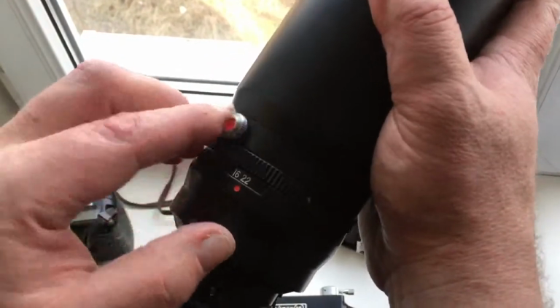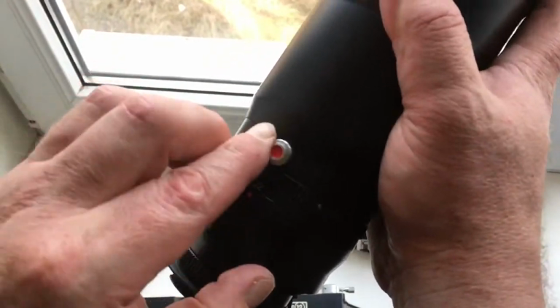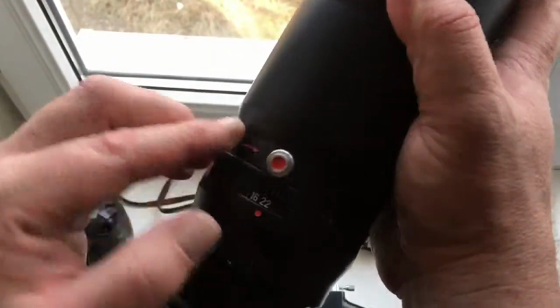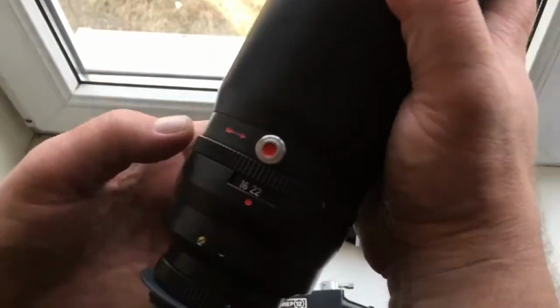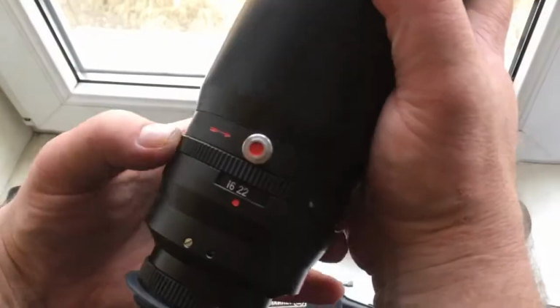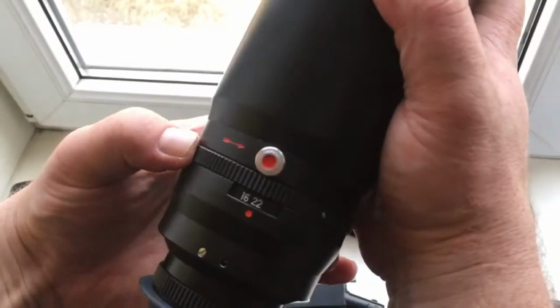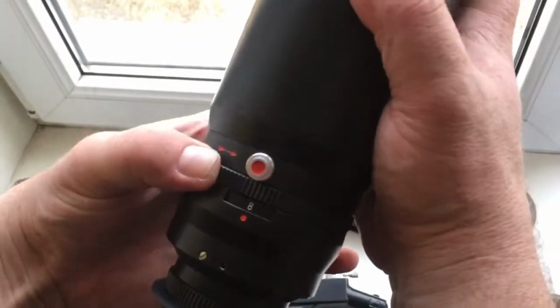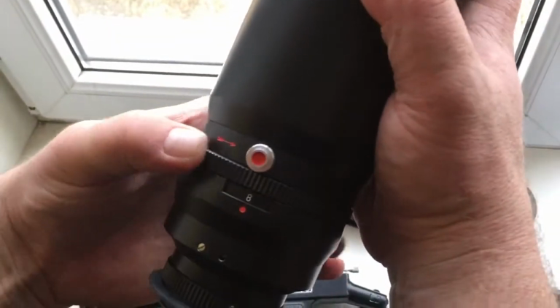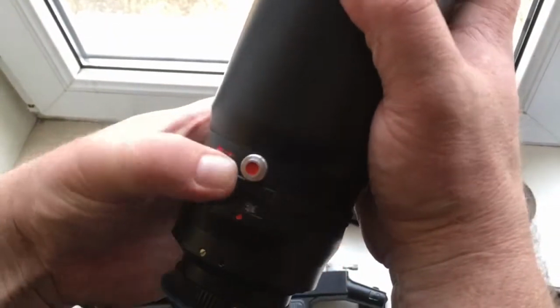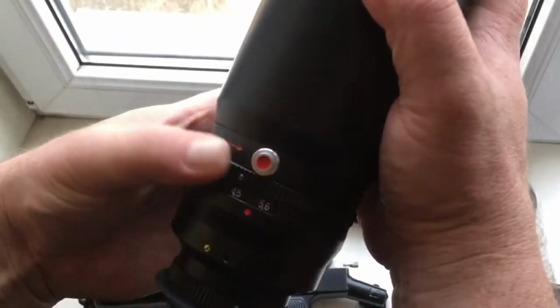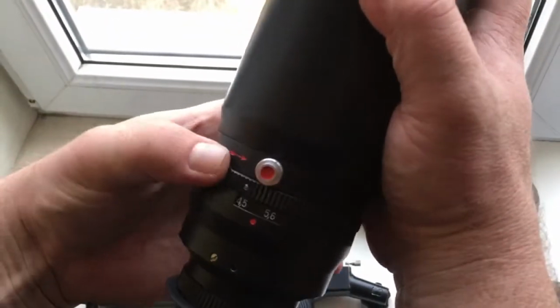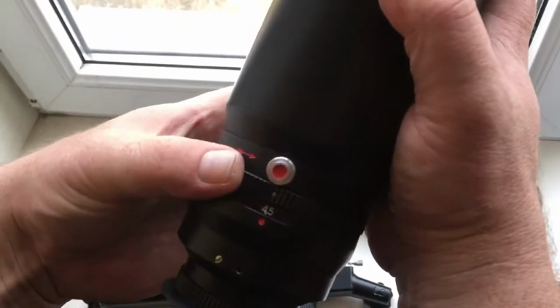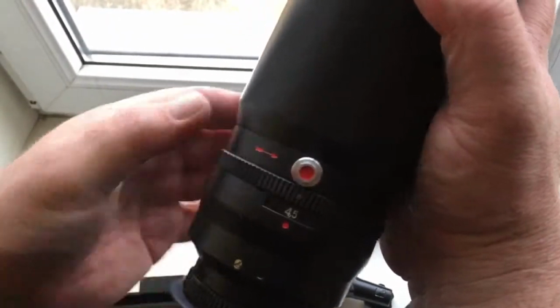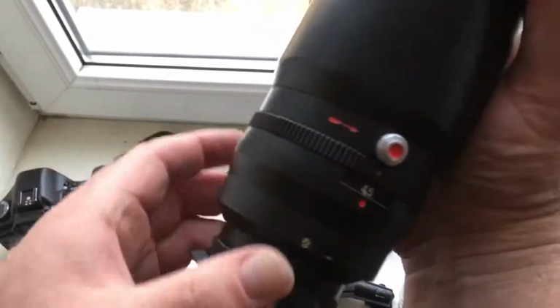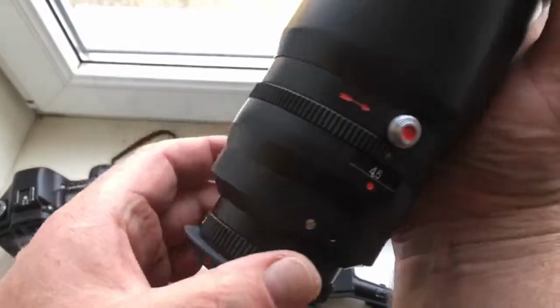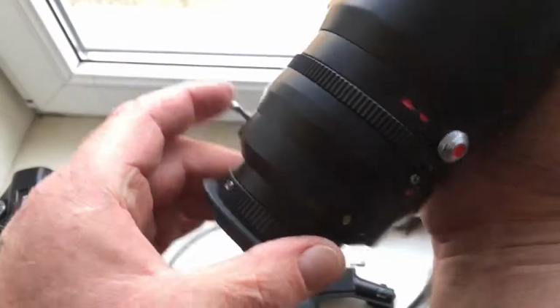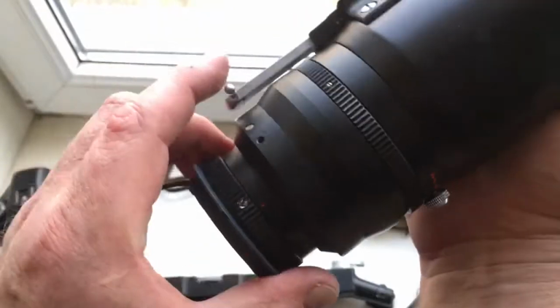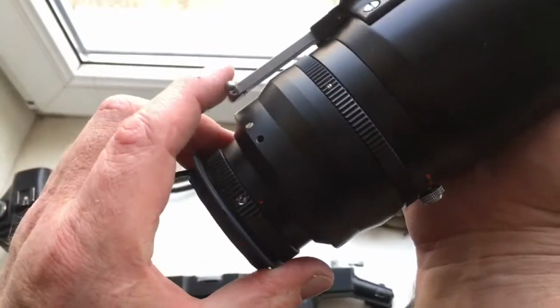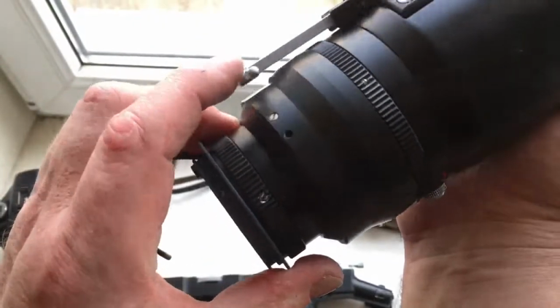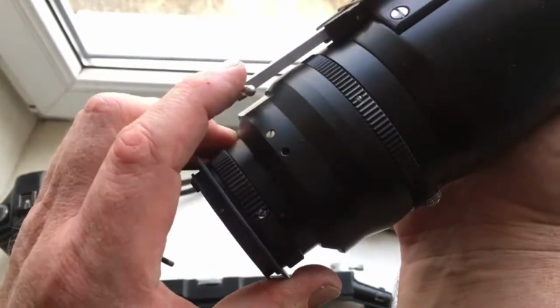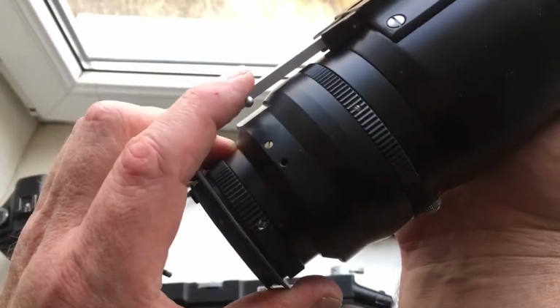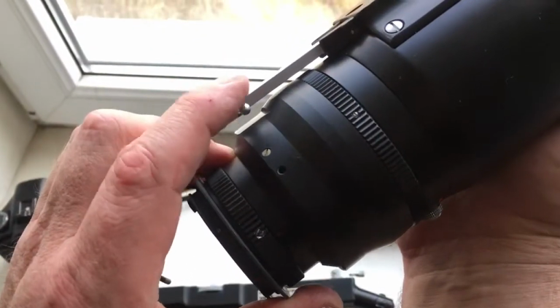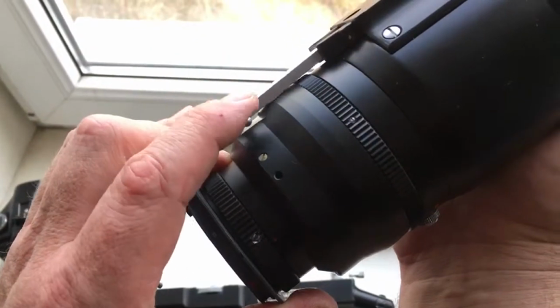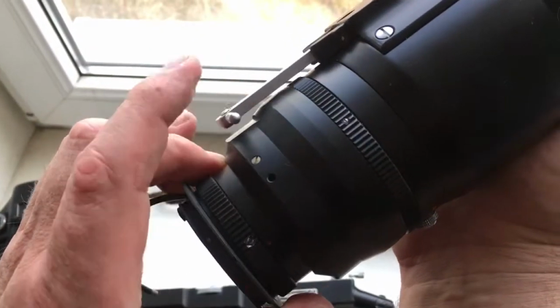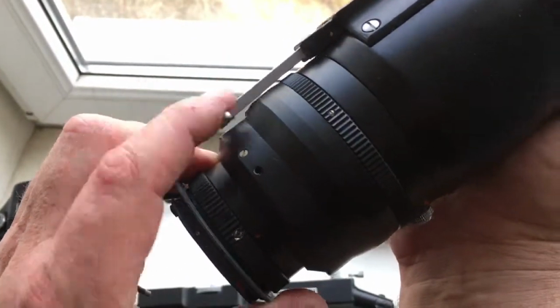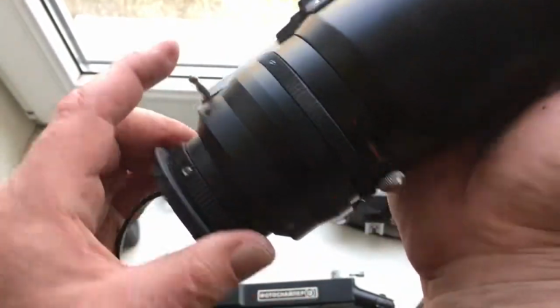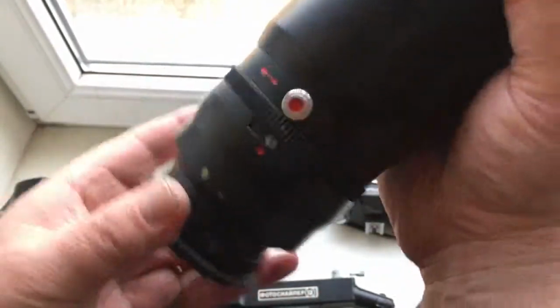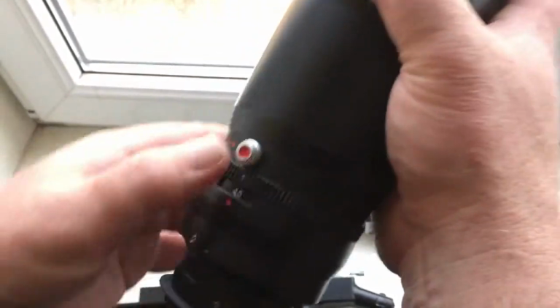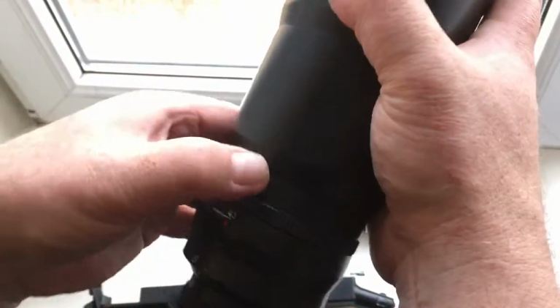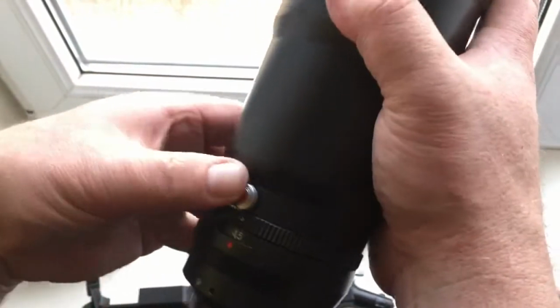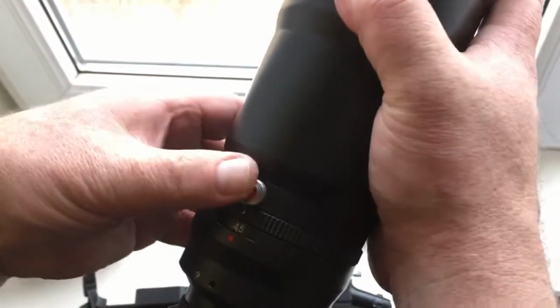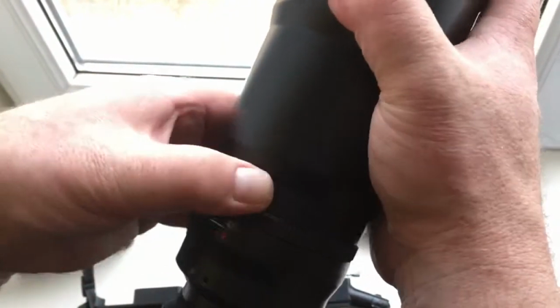Aperture lock works with the help of this ratchet.